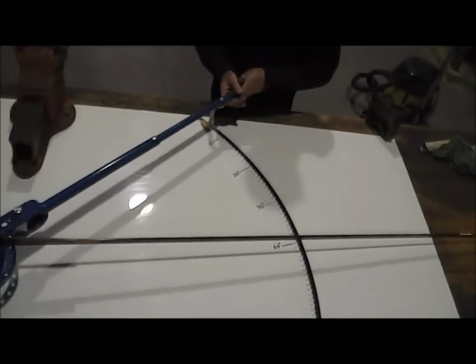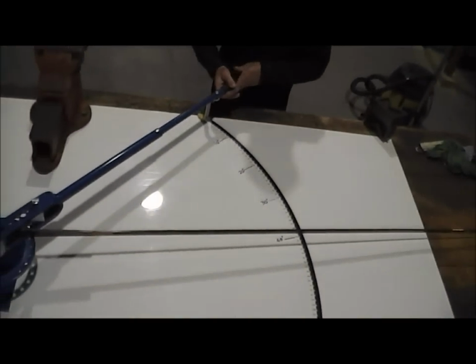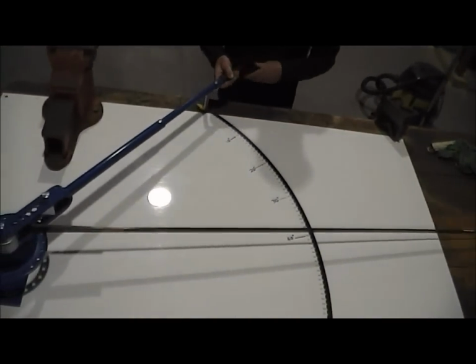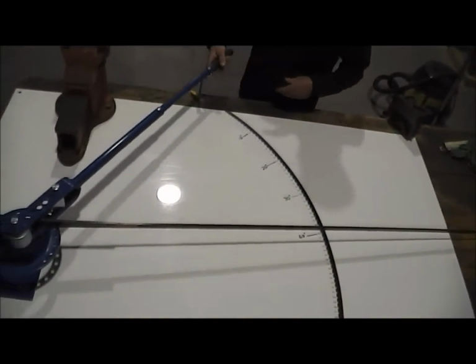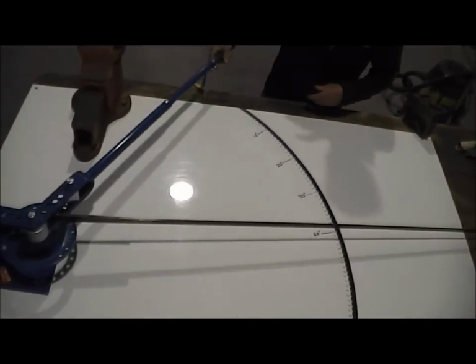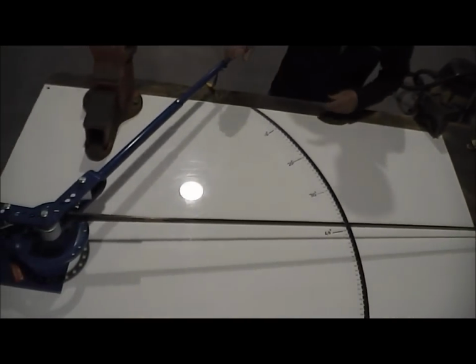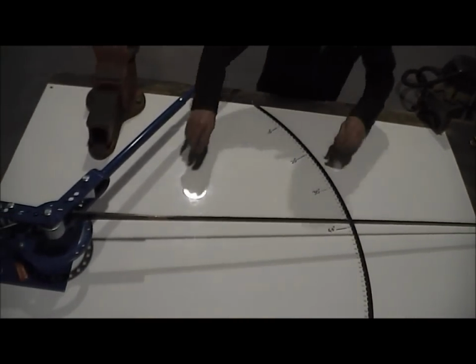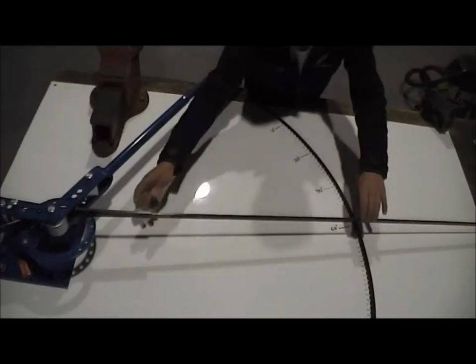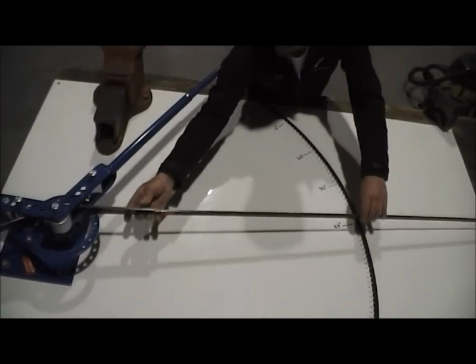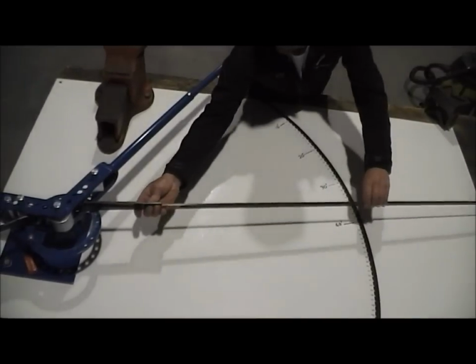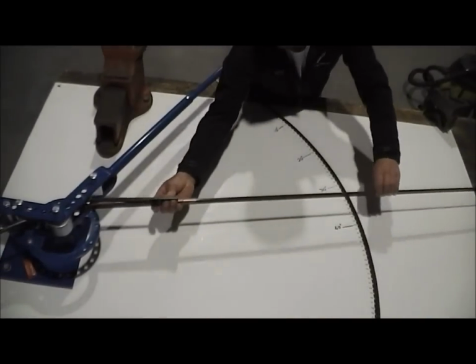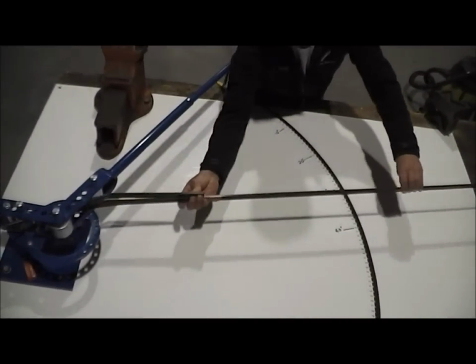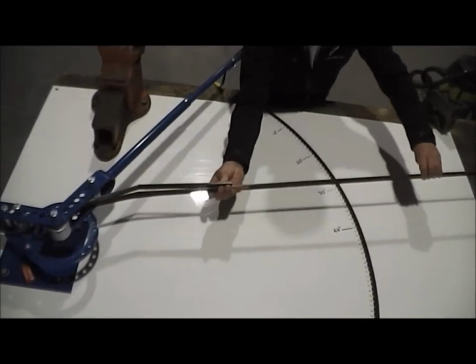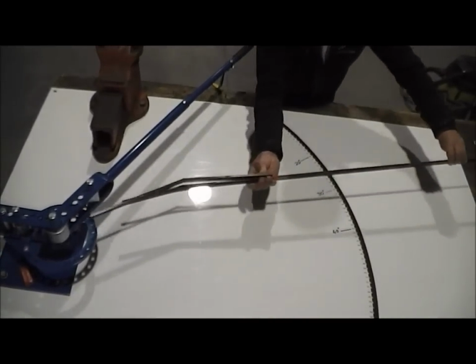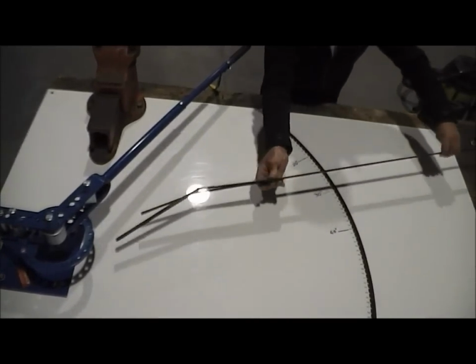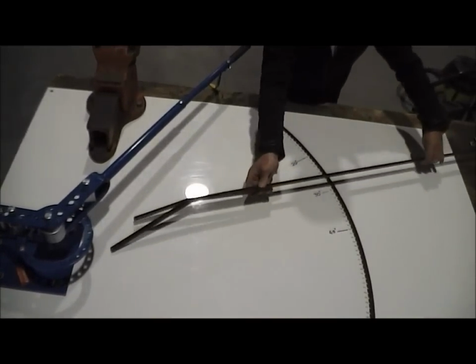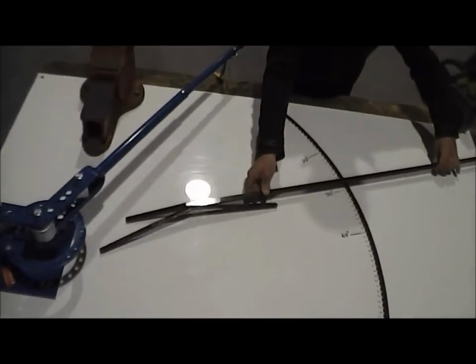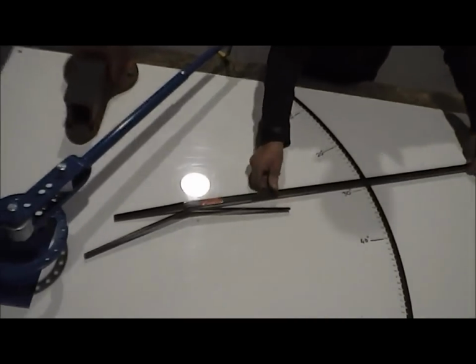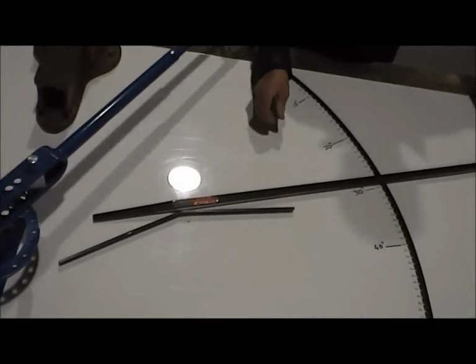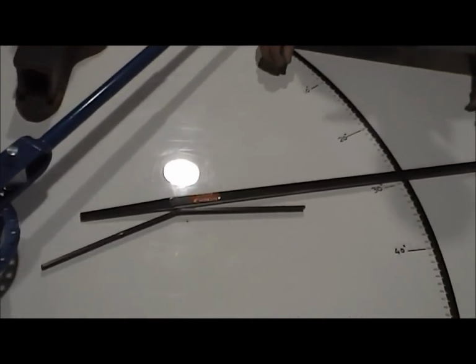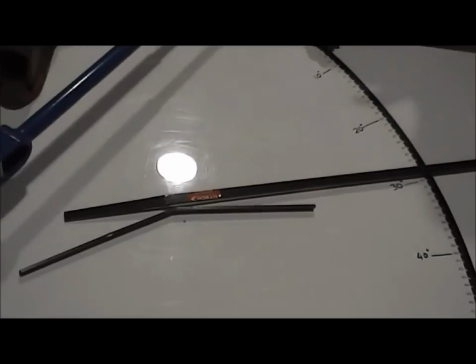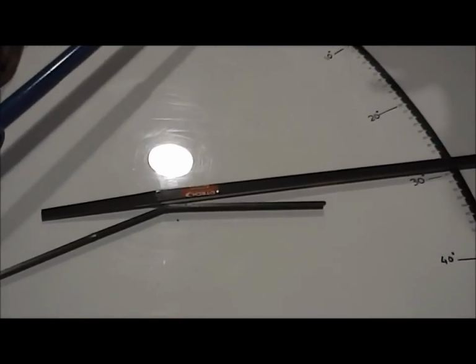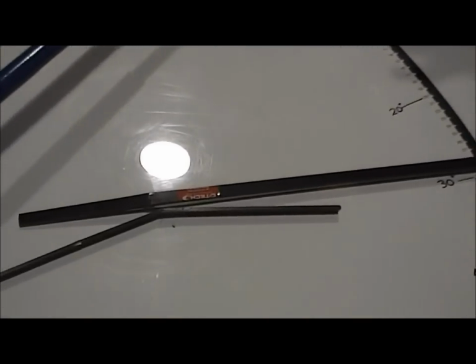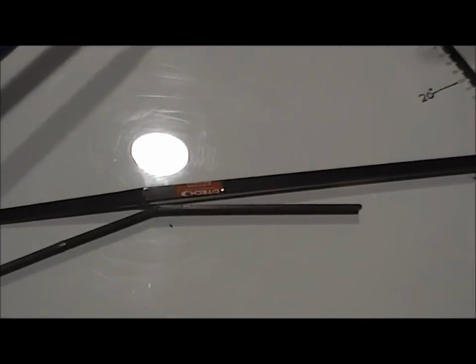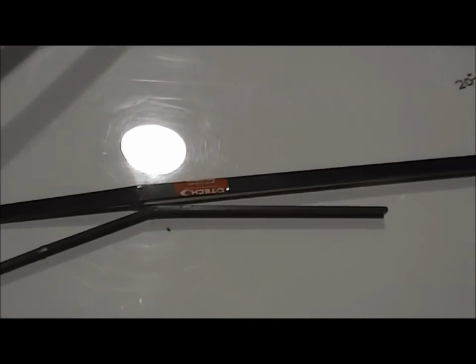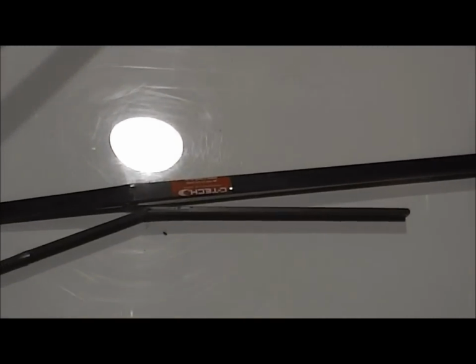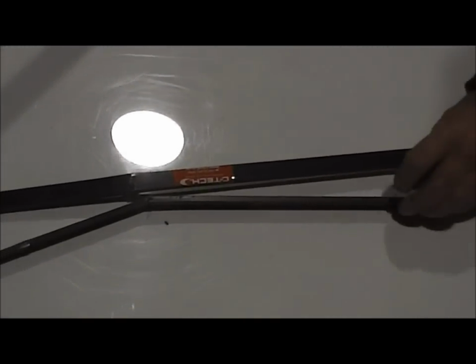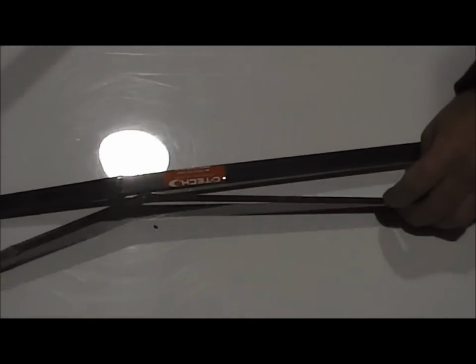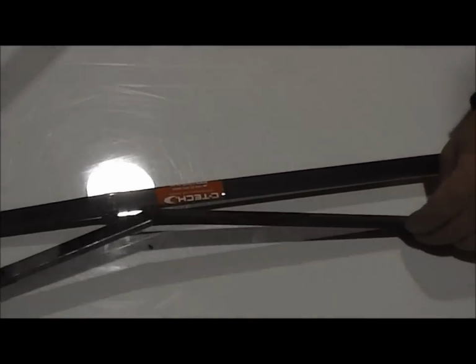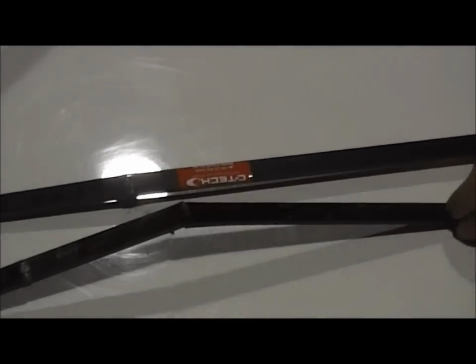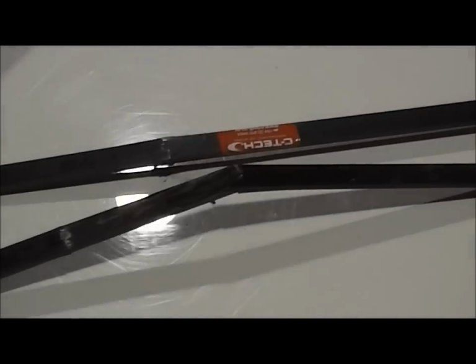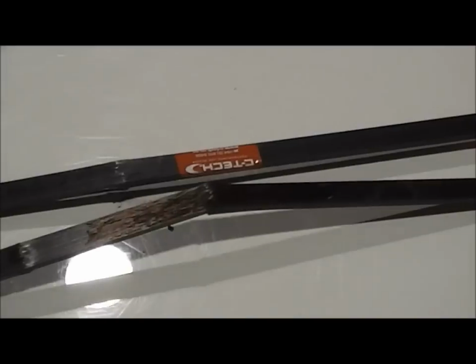So as you've seen, the opposition's product versus the CT plate batten — the CT plate batten bending and breaking at over double the angle of the opposition's product before breaking.